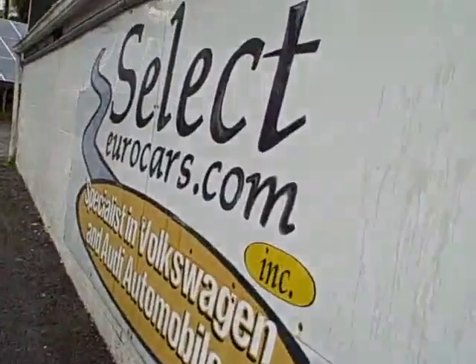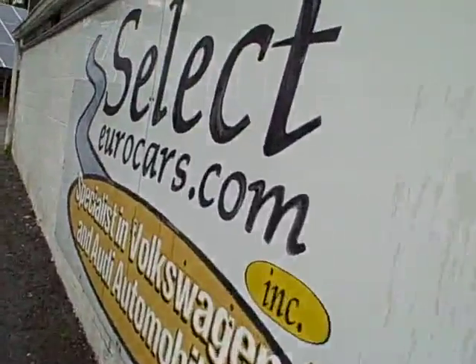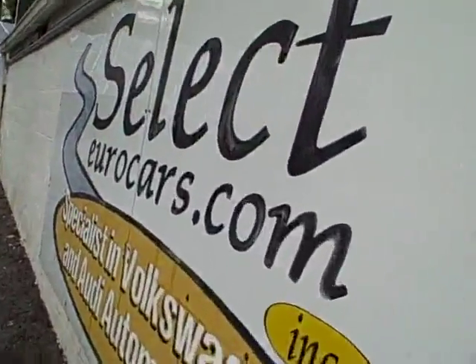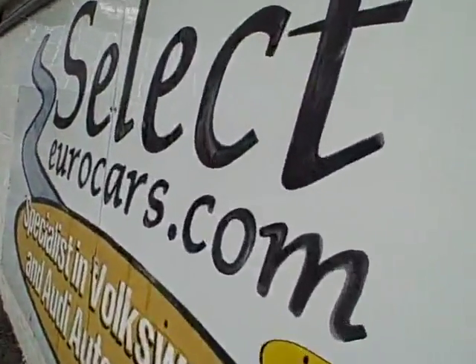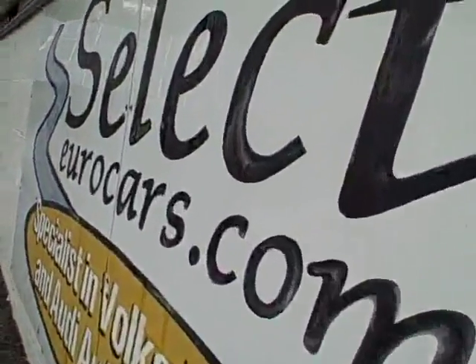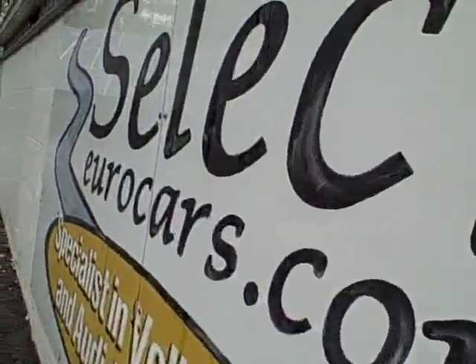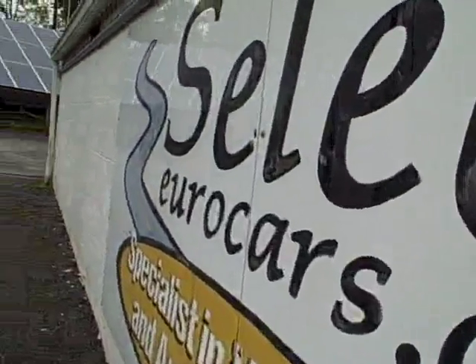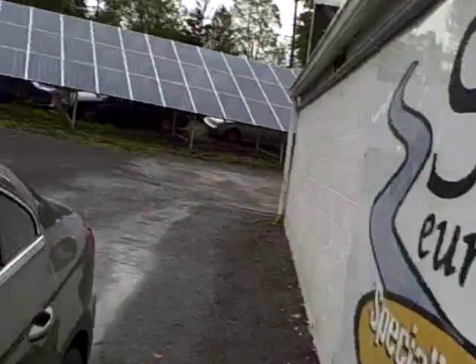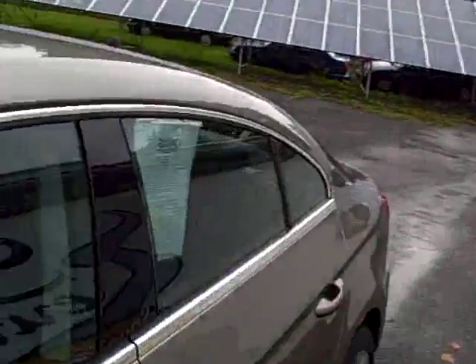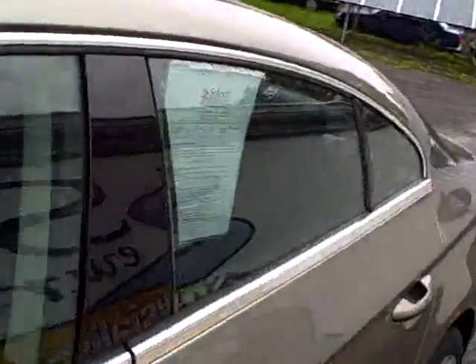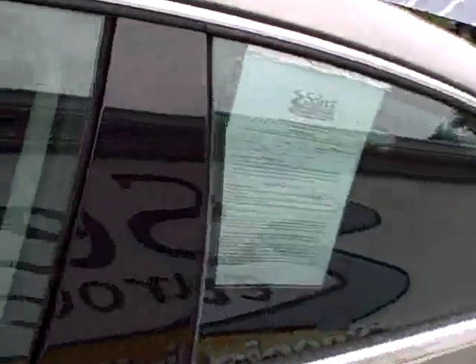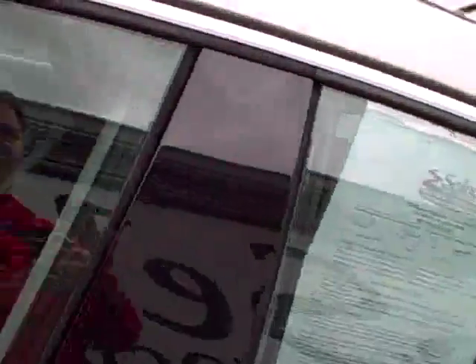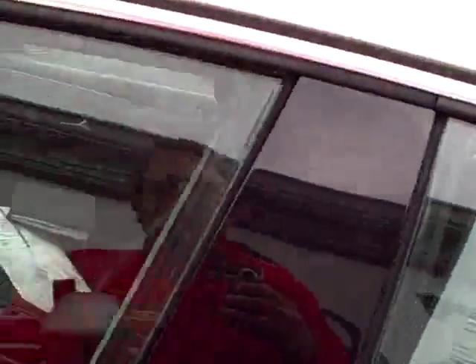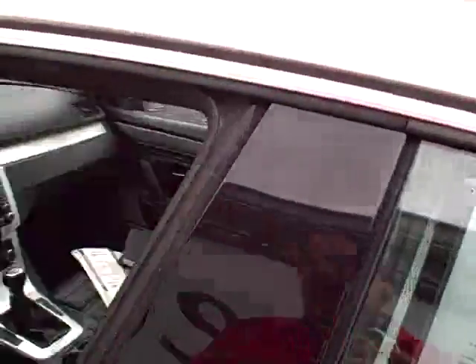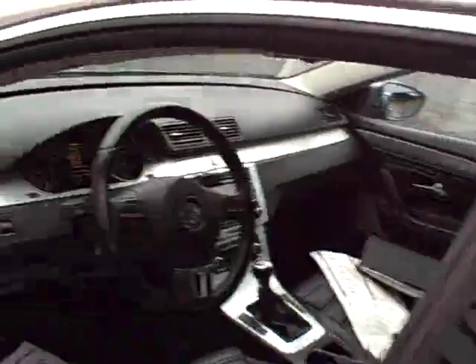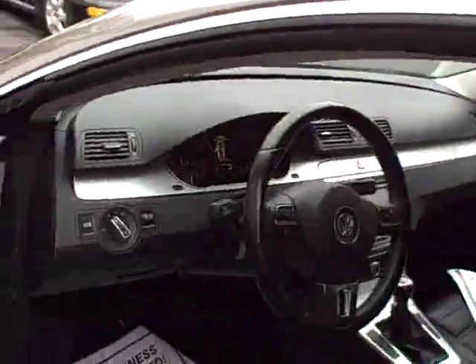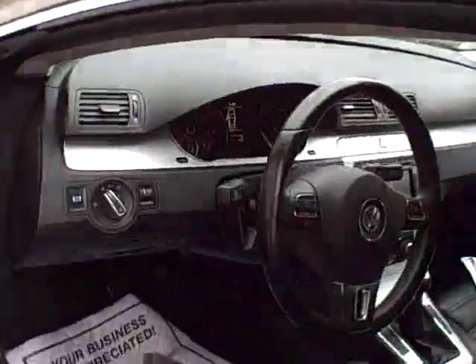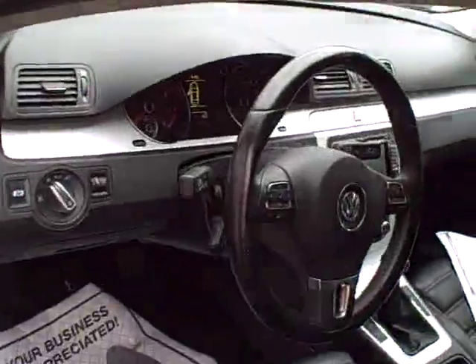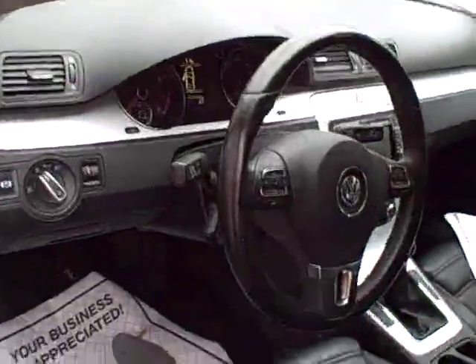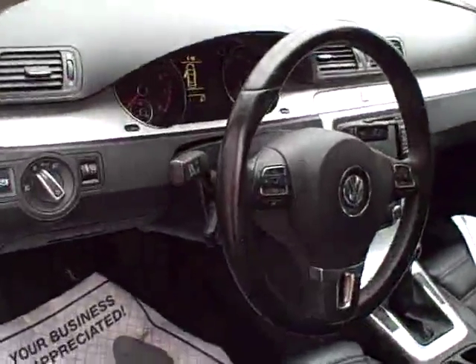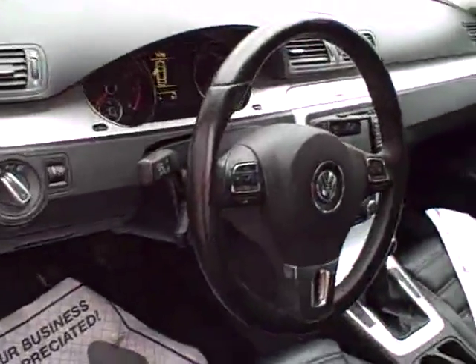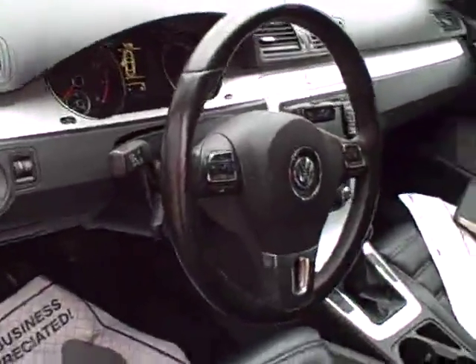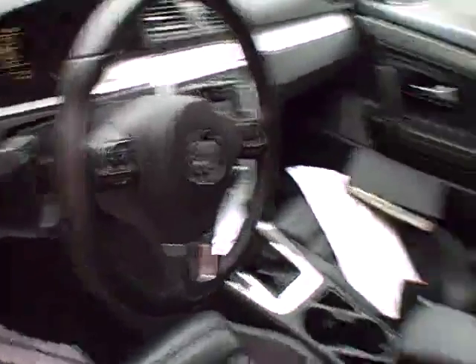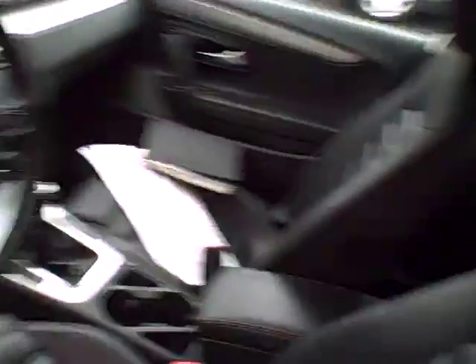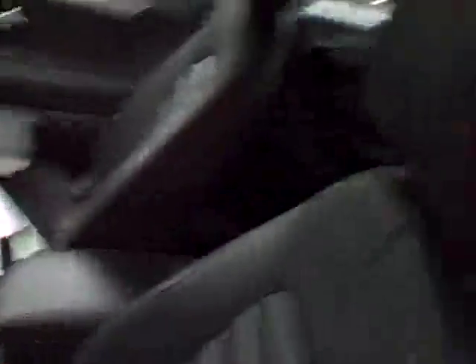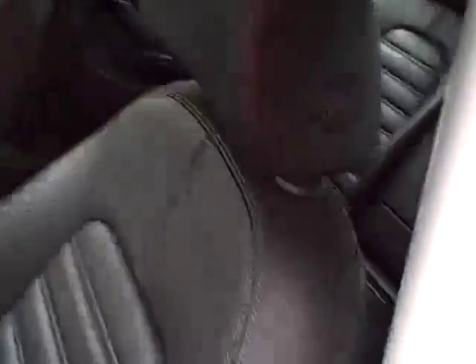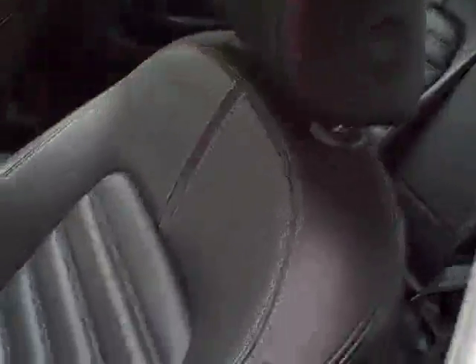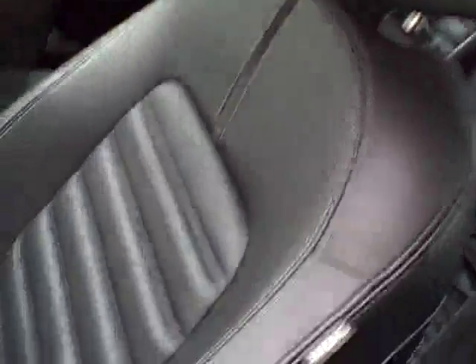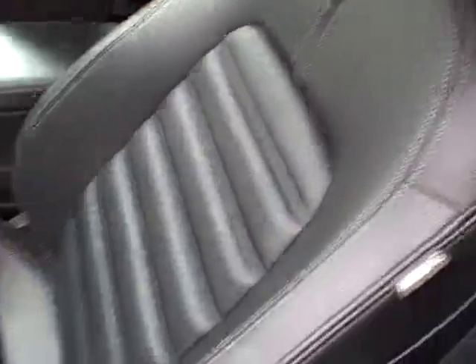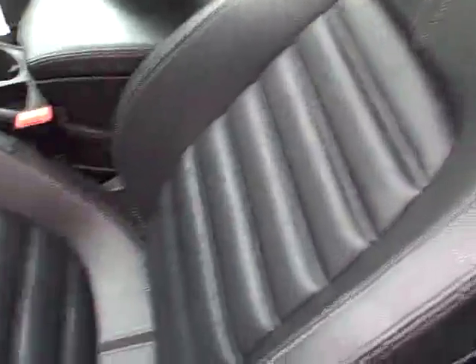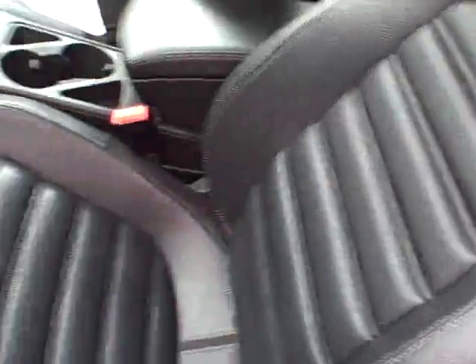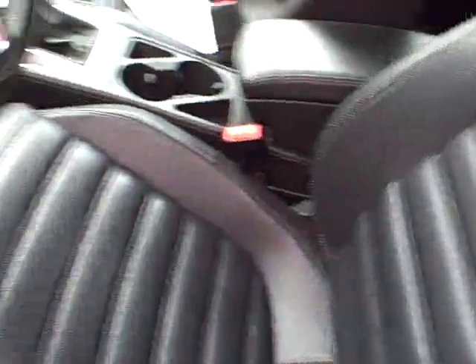Outstanding, and available here at Select Eurocars where we've specialized in Volkswagen and Audi for over 34 years, and we're open 7 days a week. Grab right onto that leather-wrapped steering wheel,